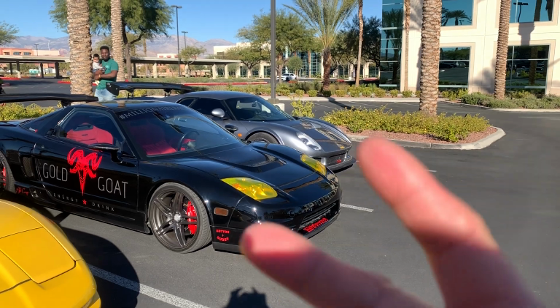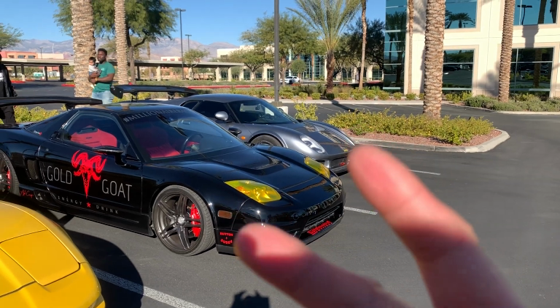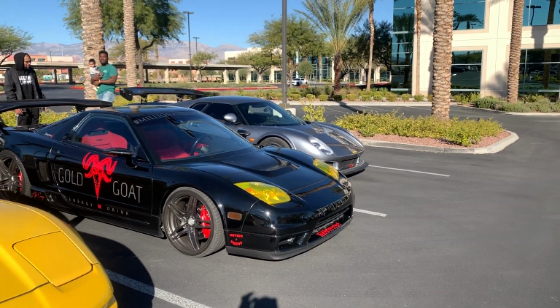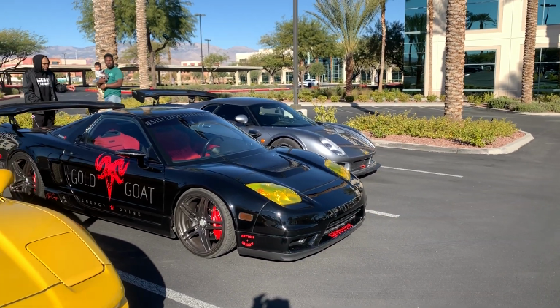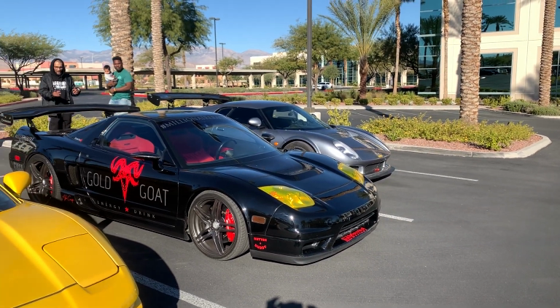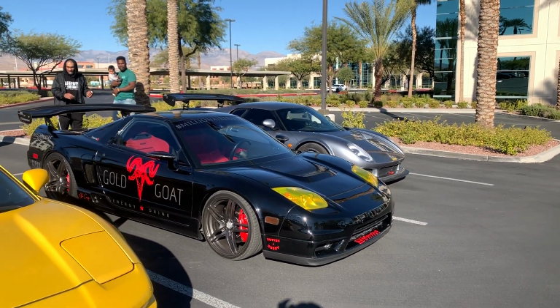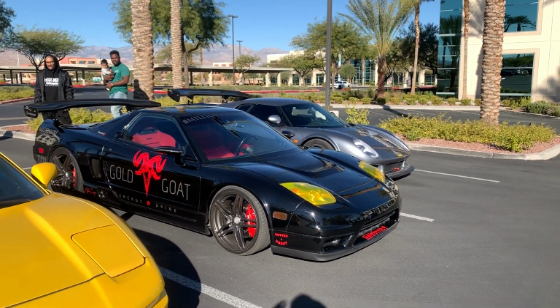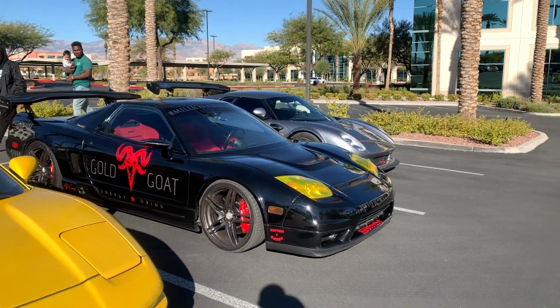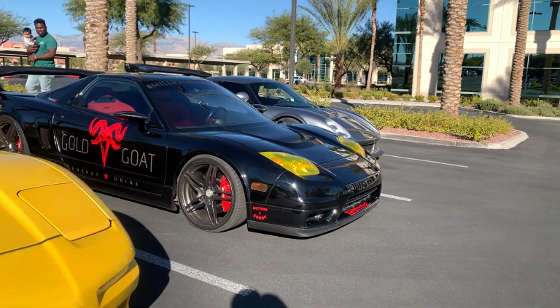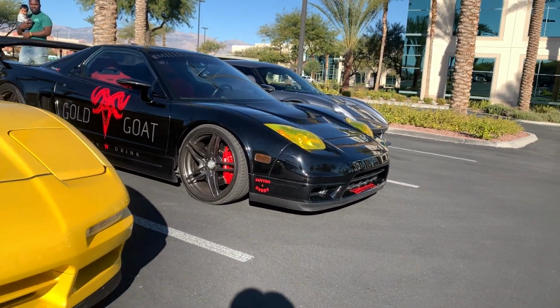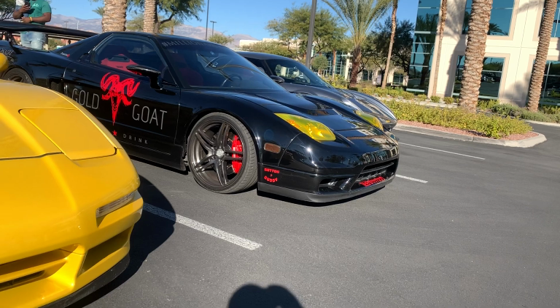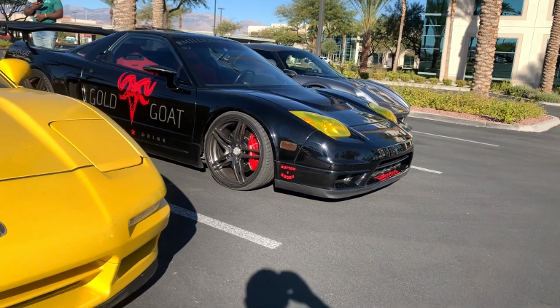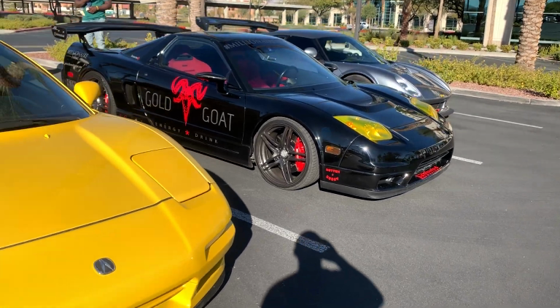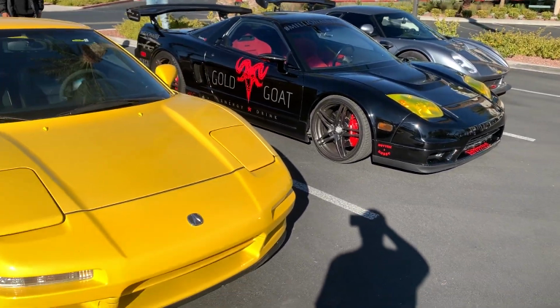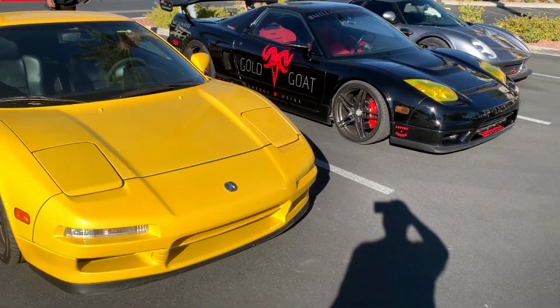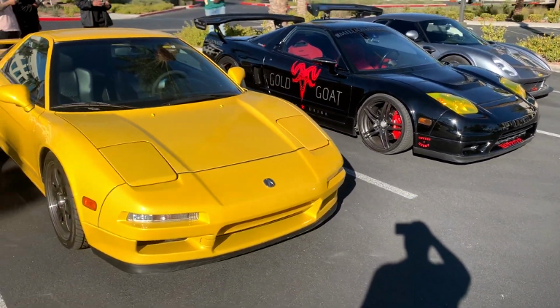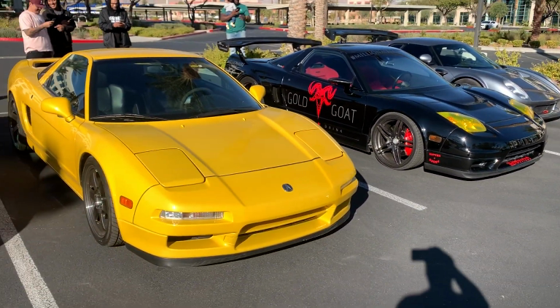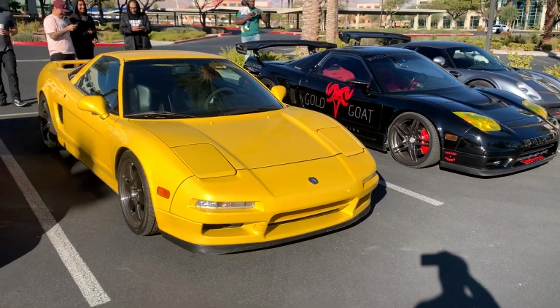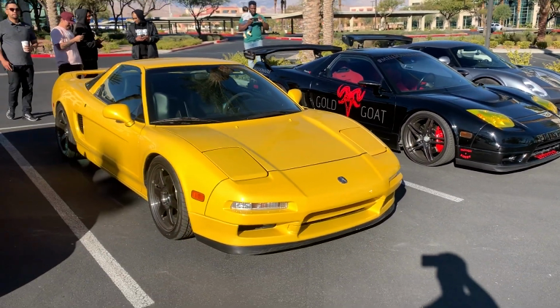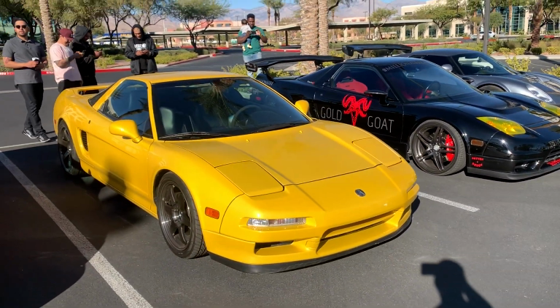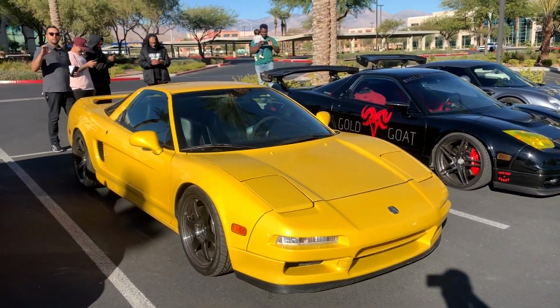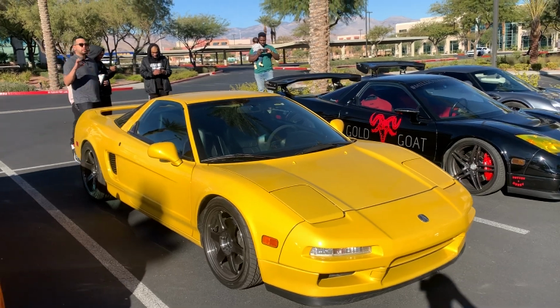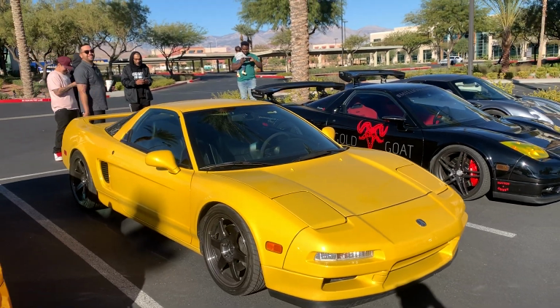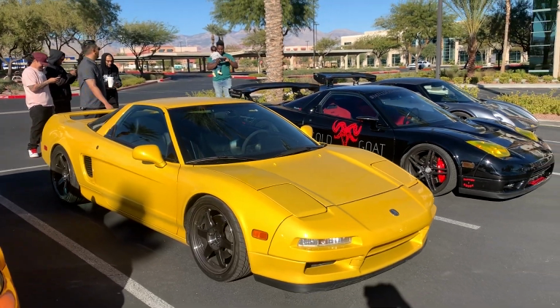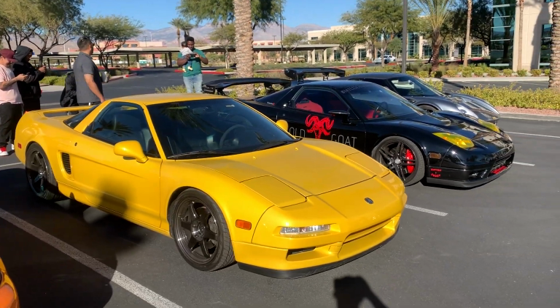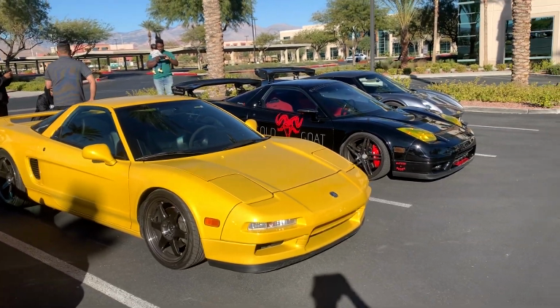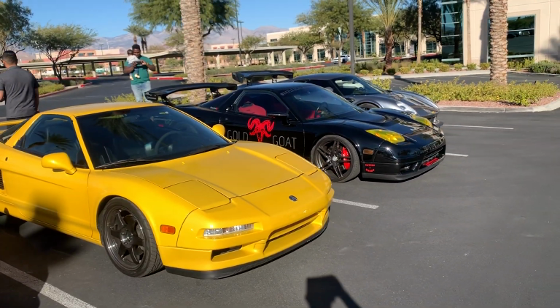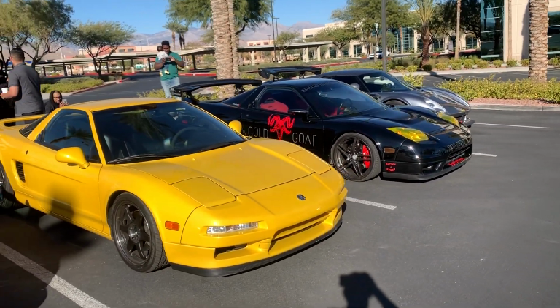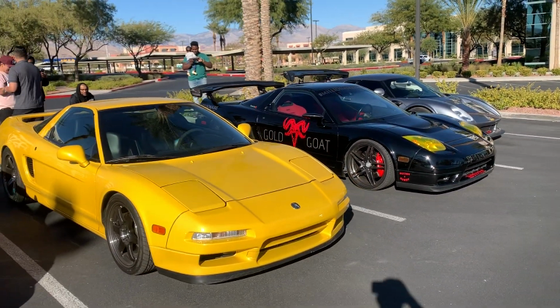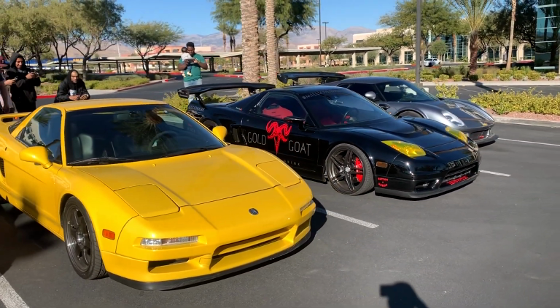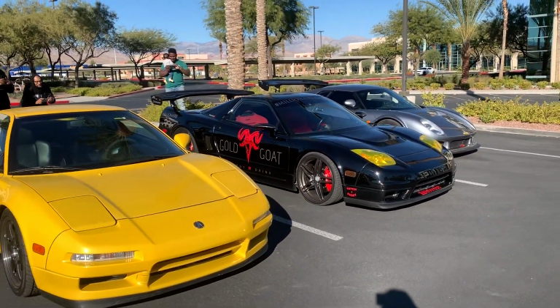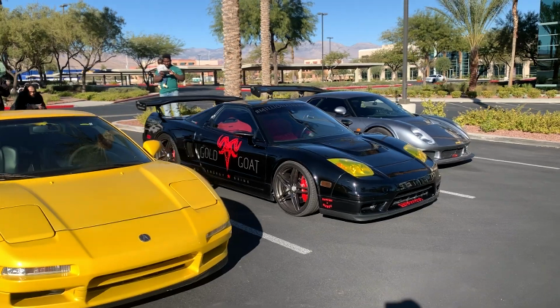Good morning guys, we are at the Gears and Grinds meet today featuring two NSXs. We have a yellow stock one with some raised wheels on it, and we have a turbo NSX out here.